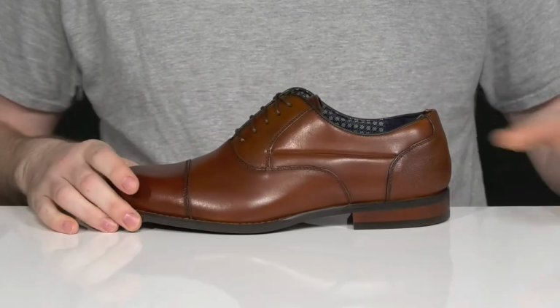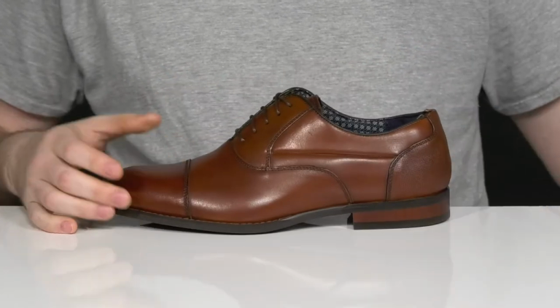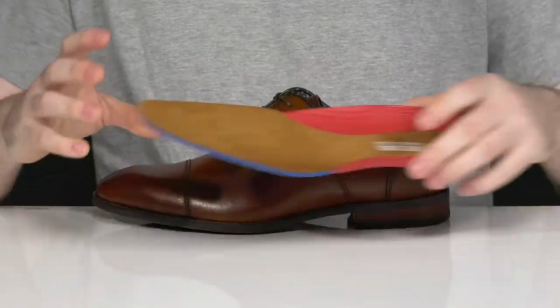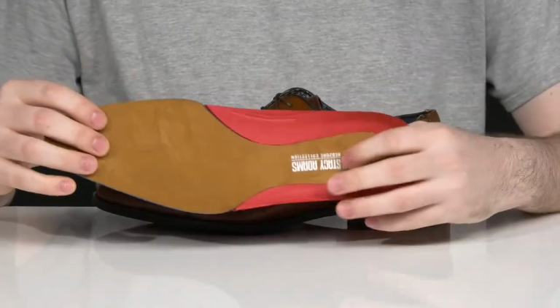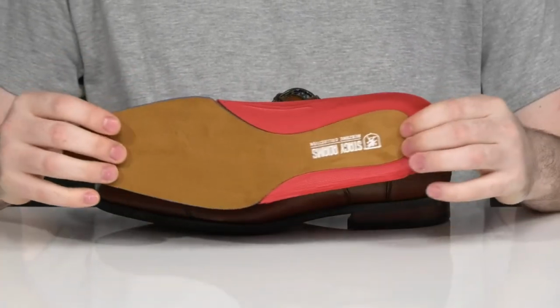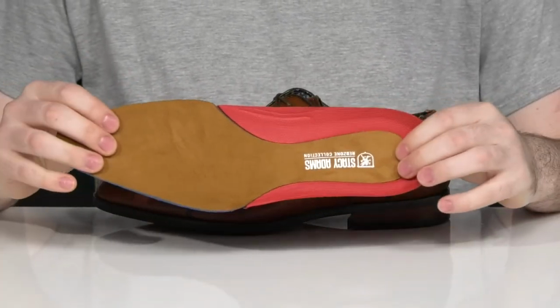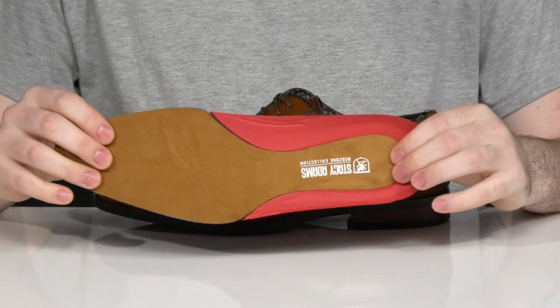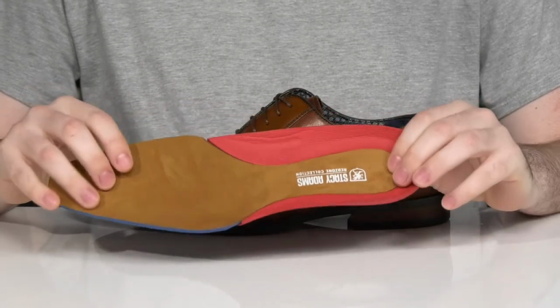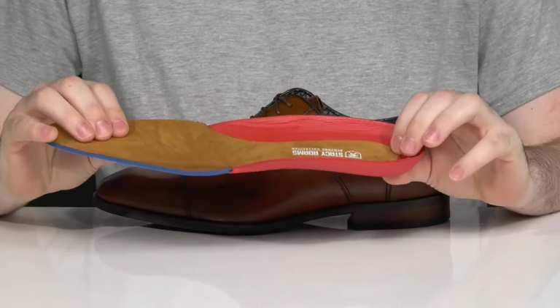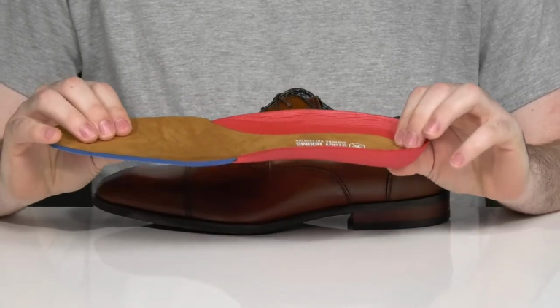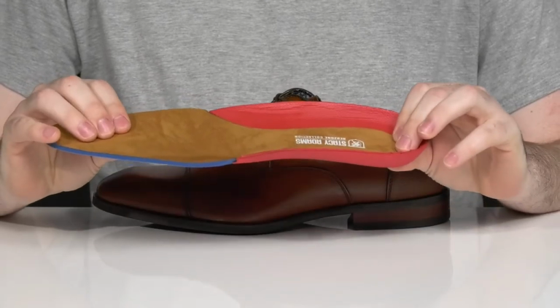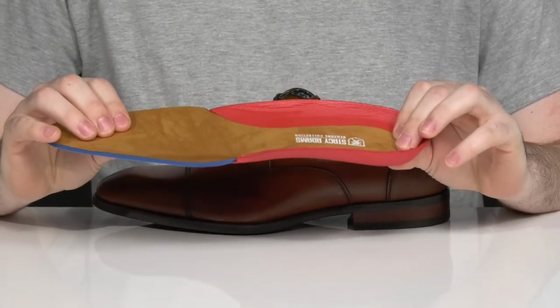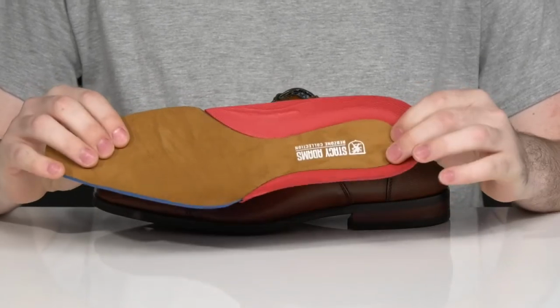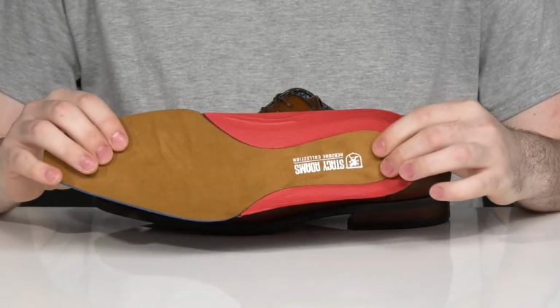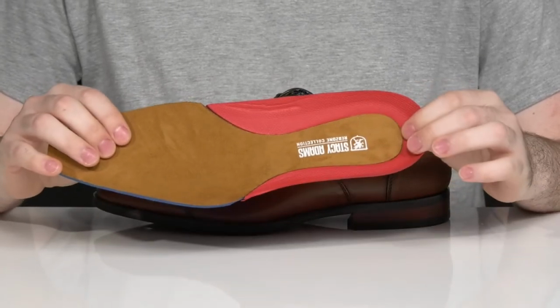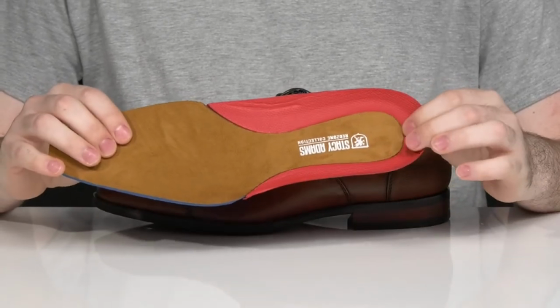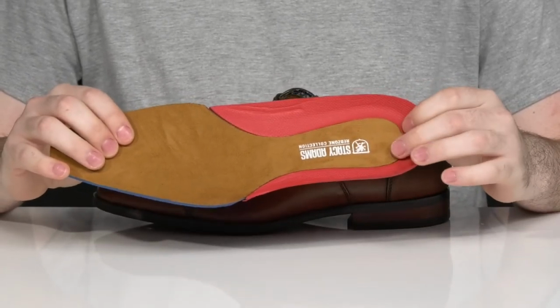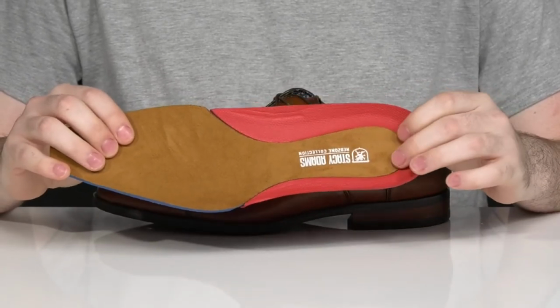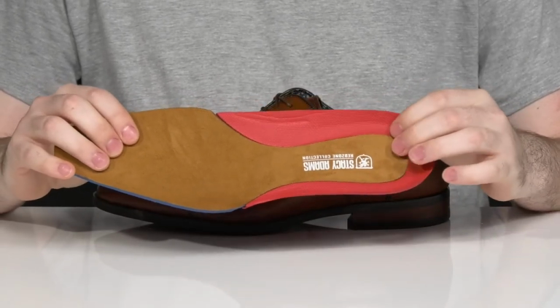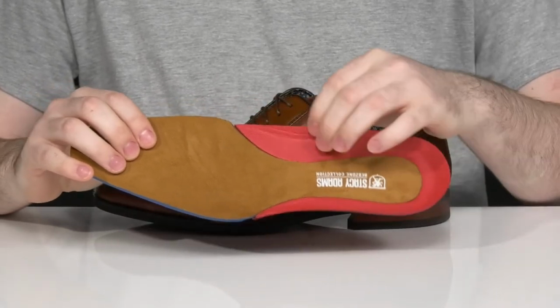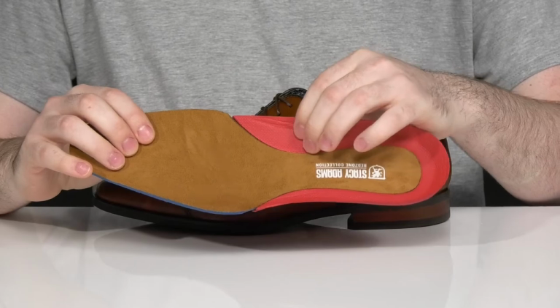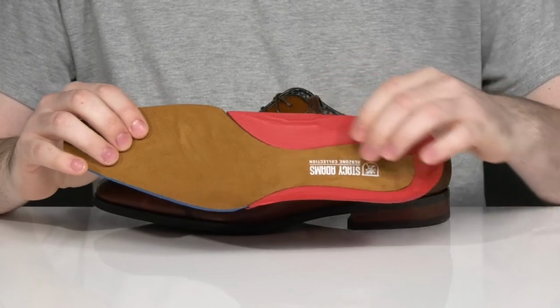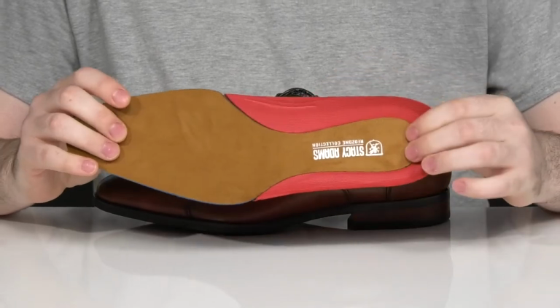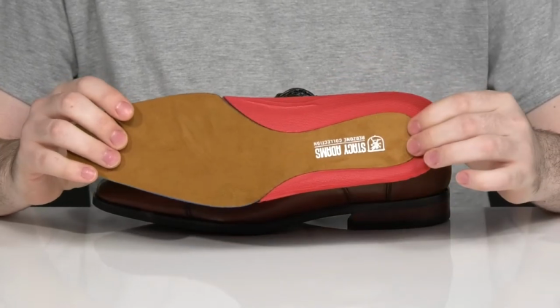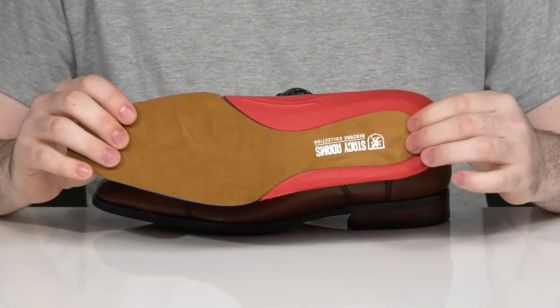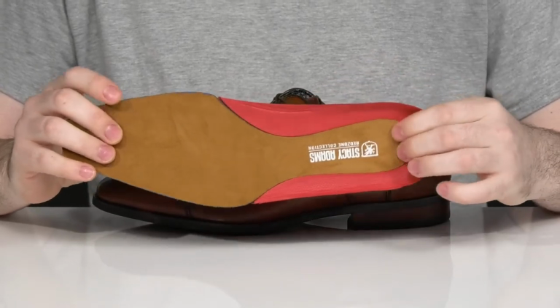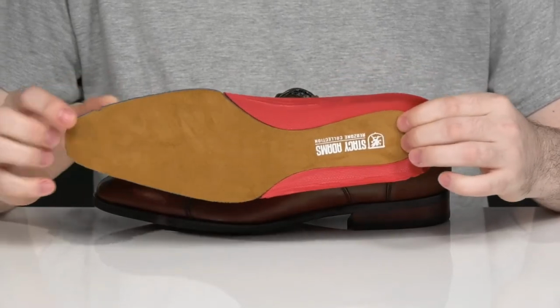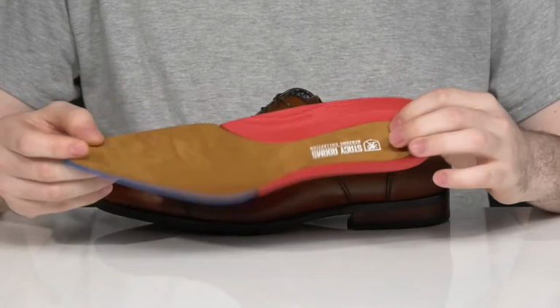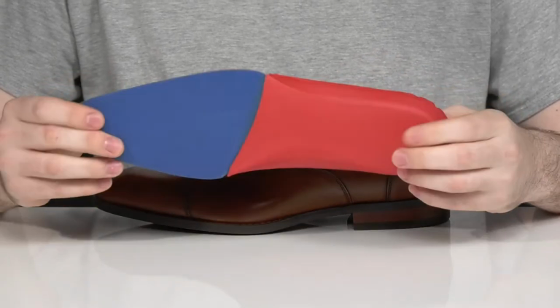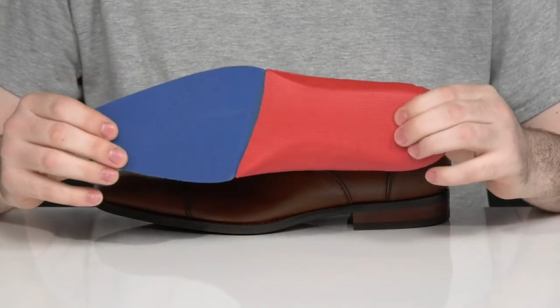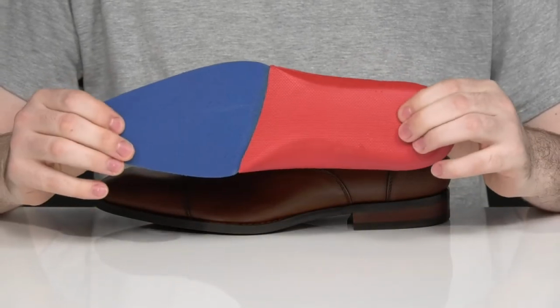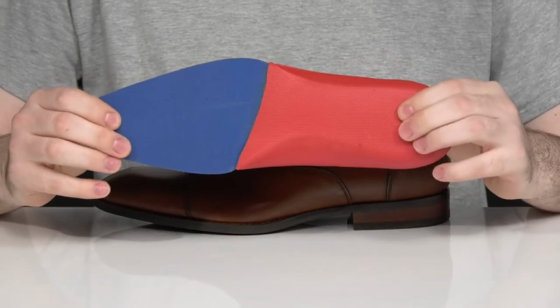It comes with a removable red zone foam footbed. It has a molded heel cup that's very supportive for some anatomical arch support on the side as well, keeping it comfortable with every step using some memory foam.